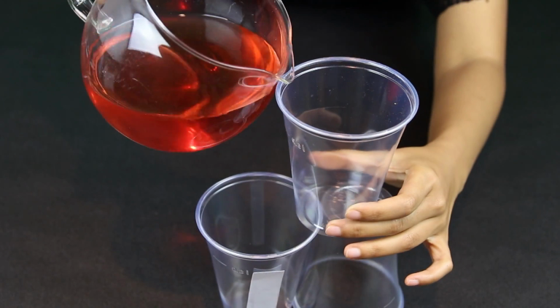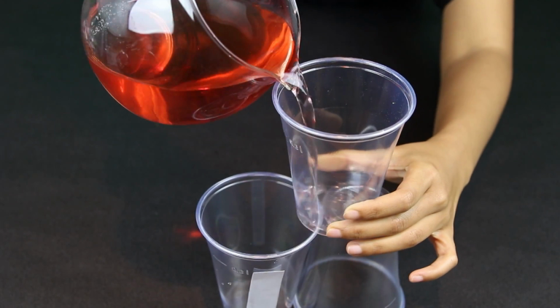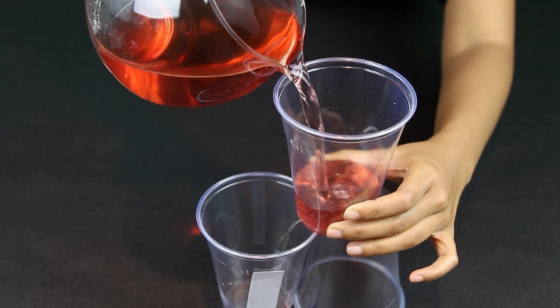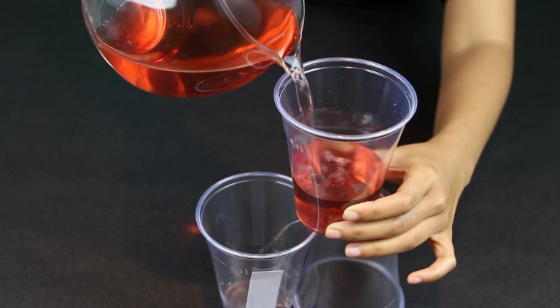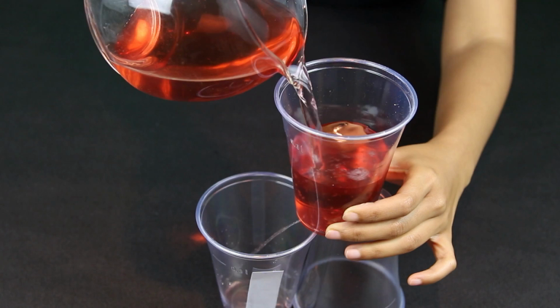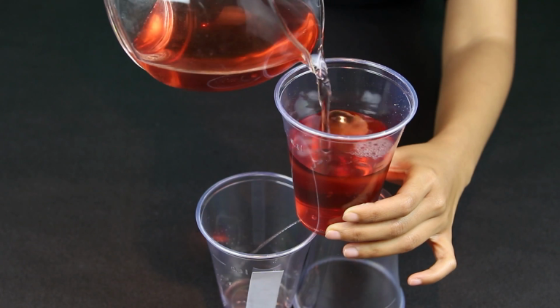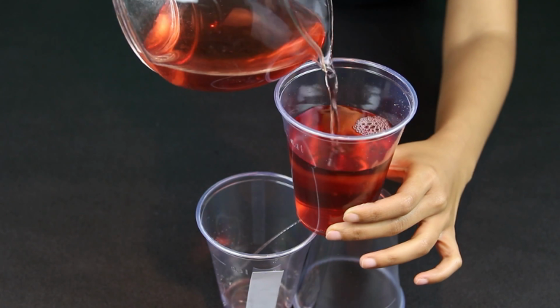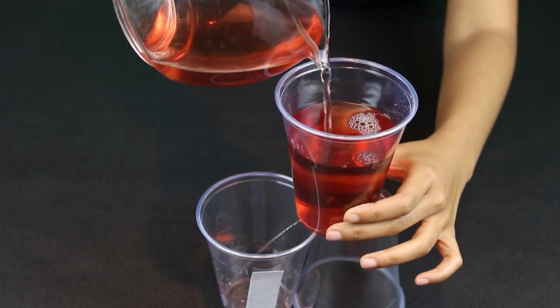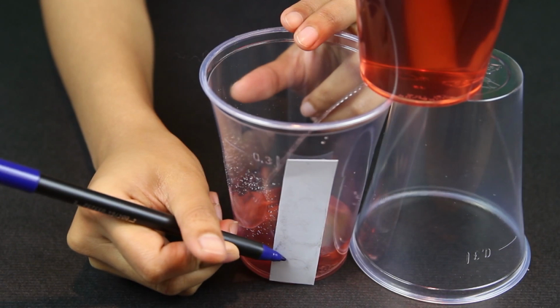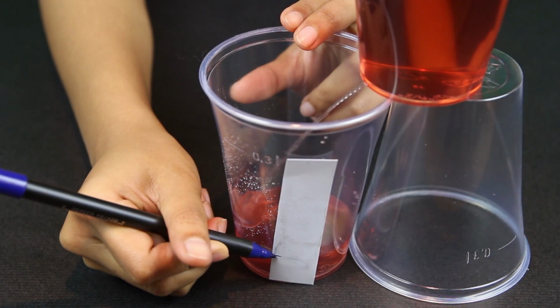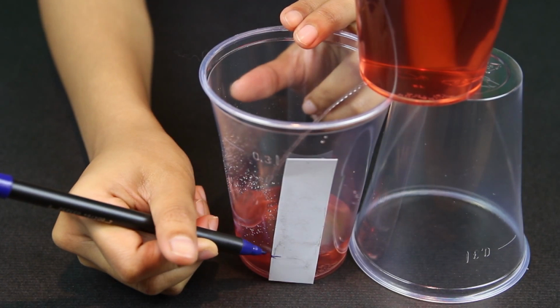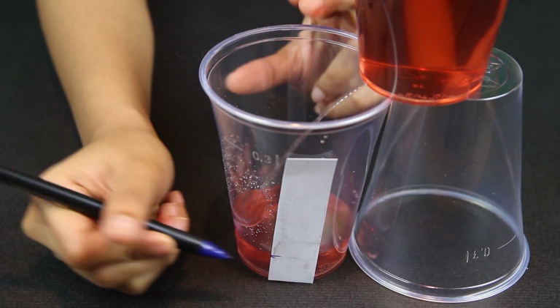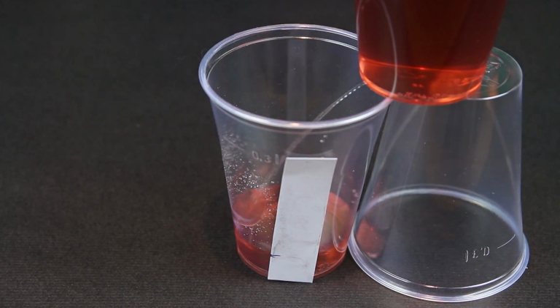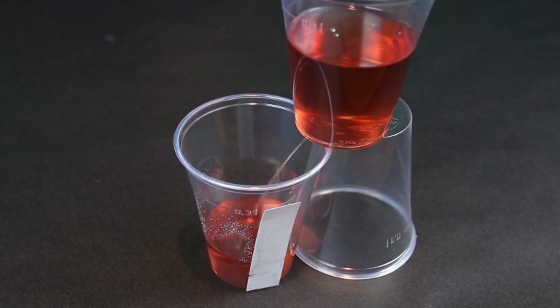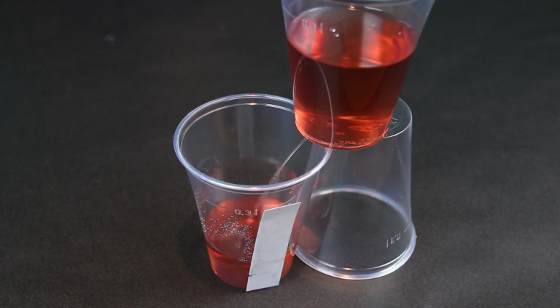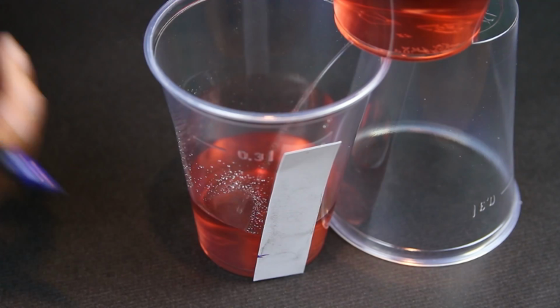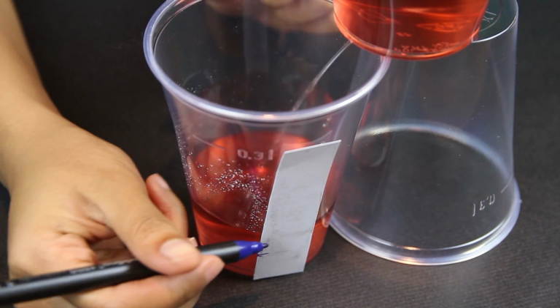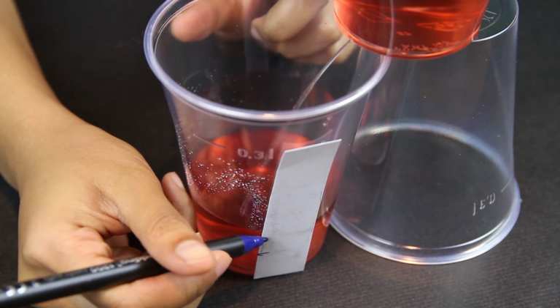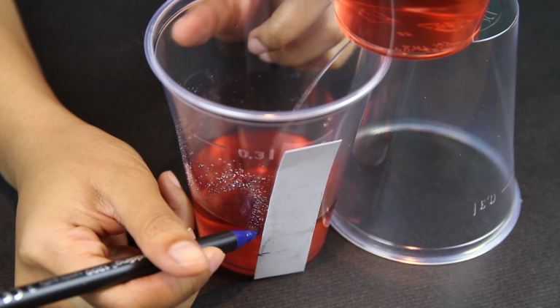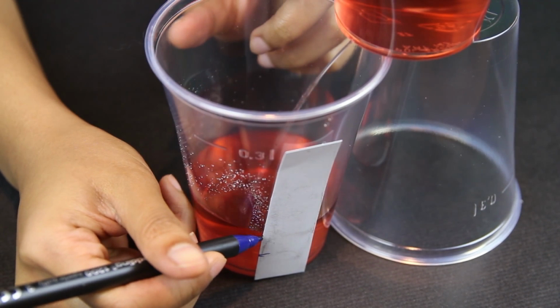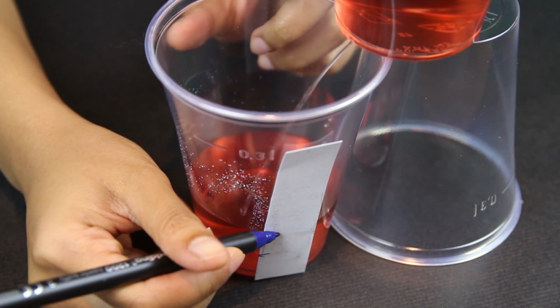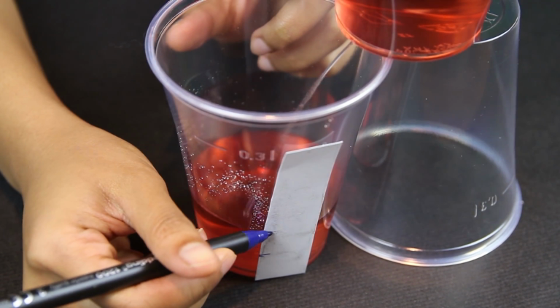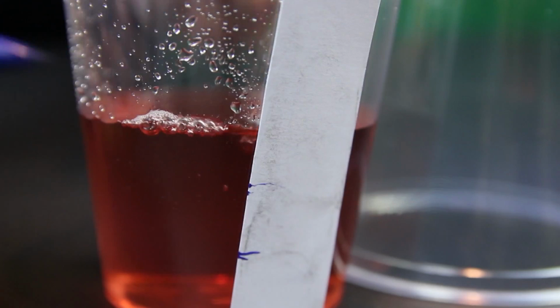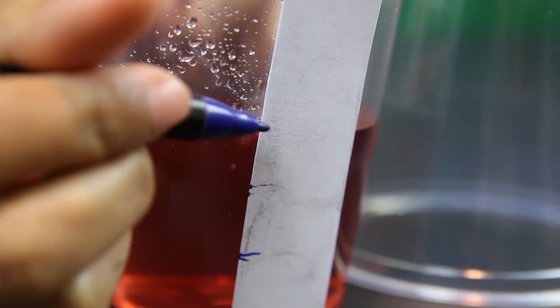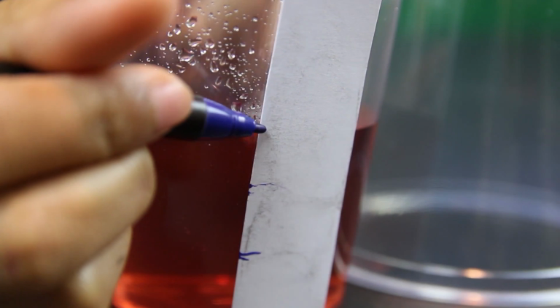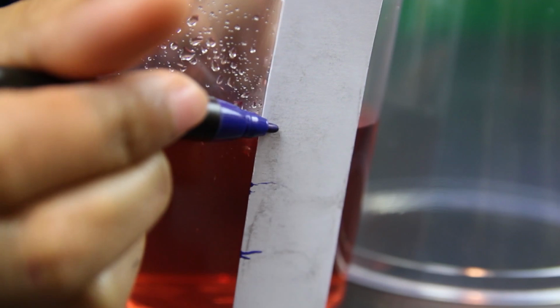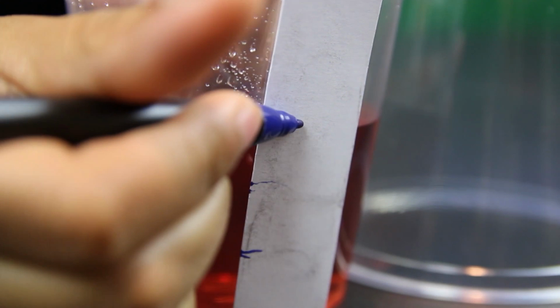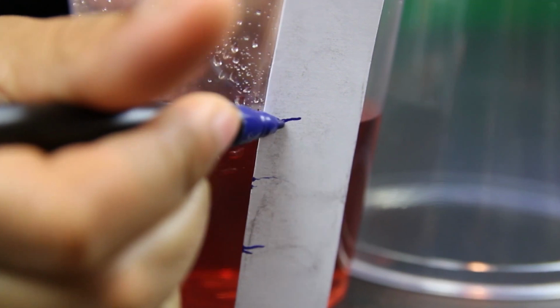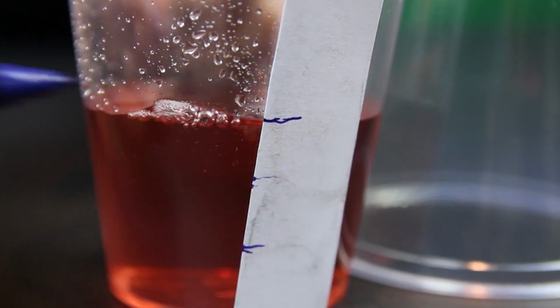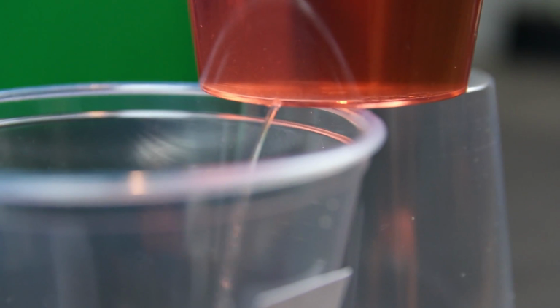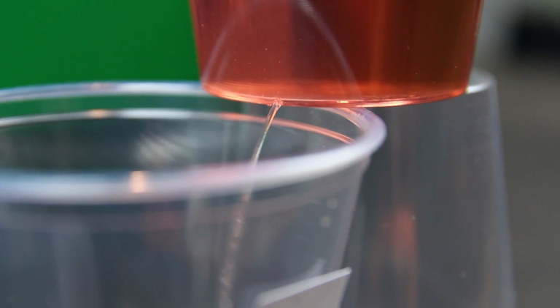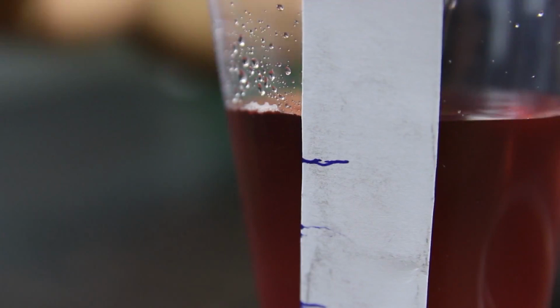And now we pour the water. Using the stopwatch, every minute I make a line of the water's height on the card. This will tell me how much time has passed.